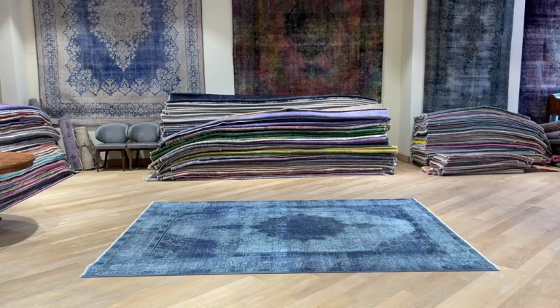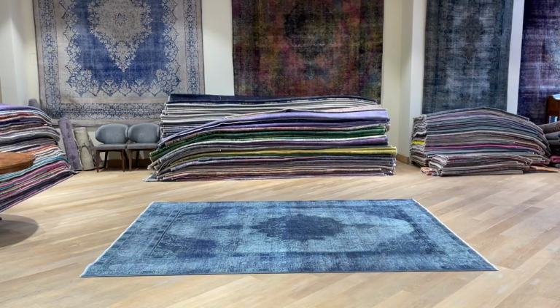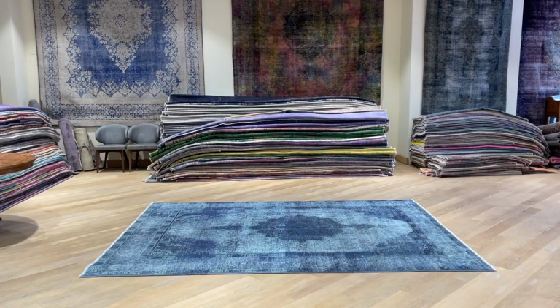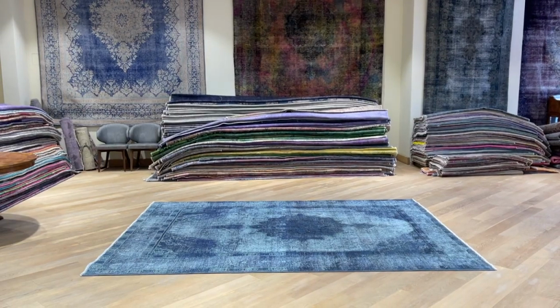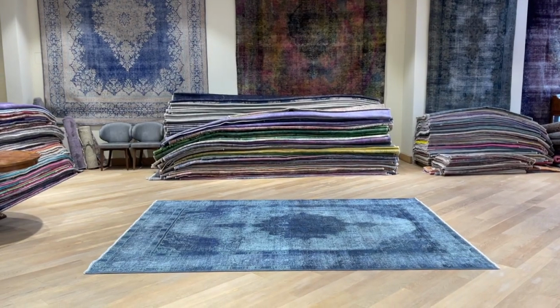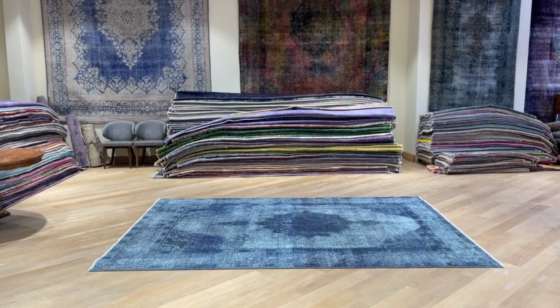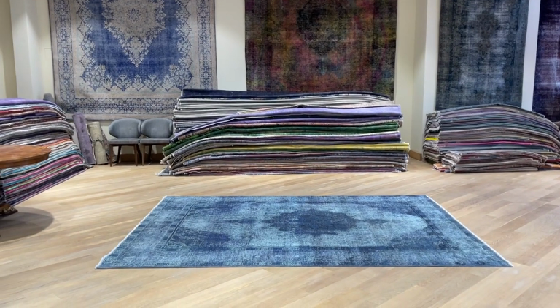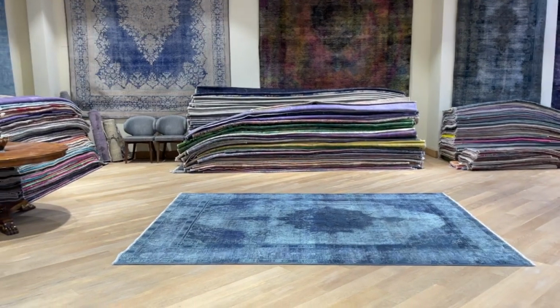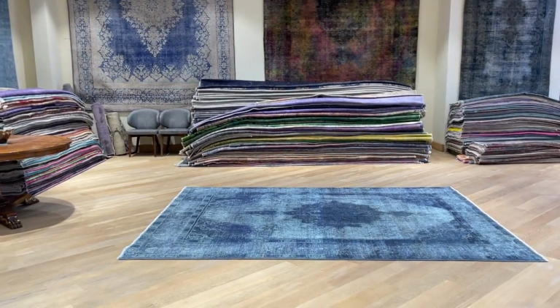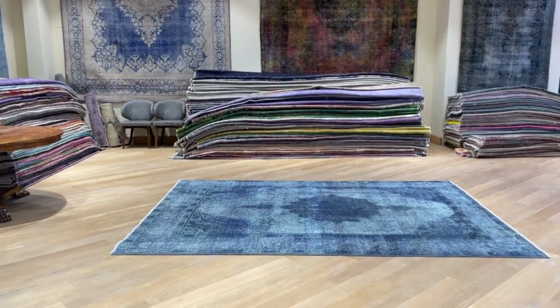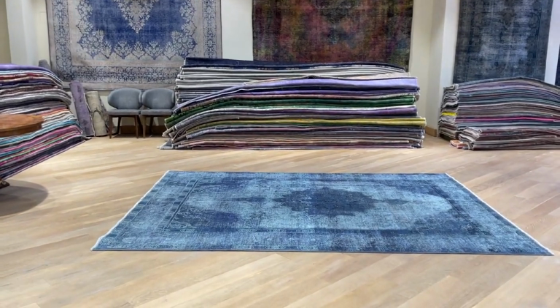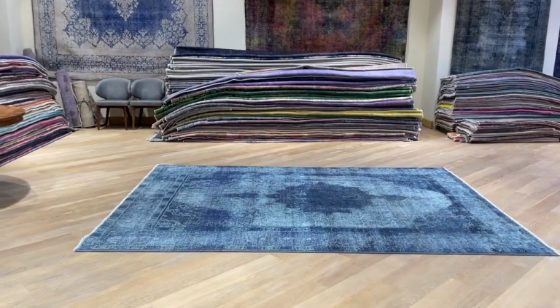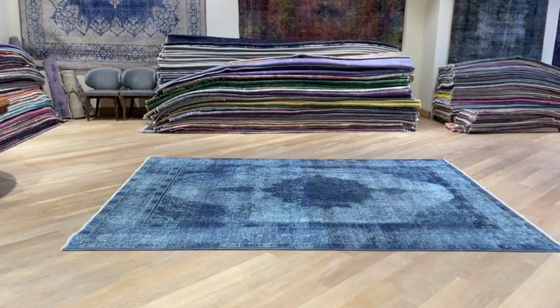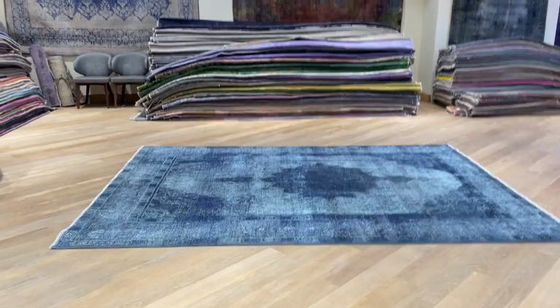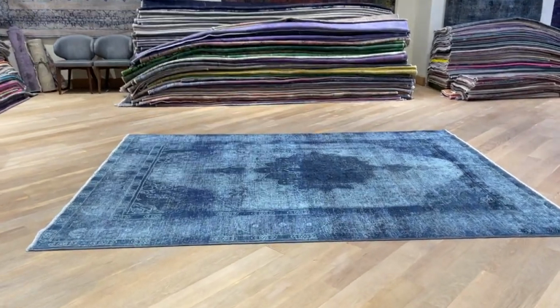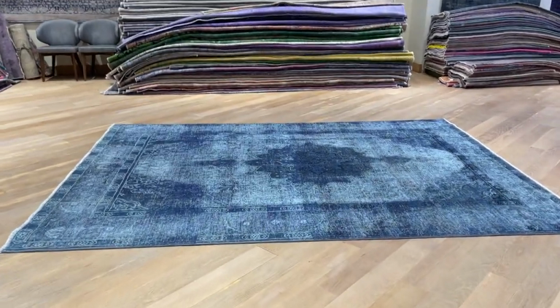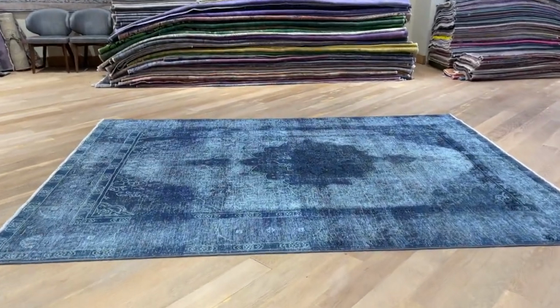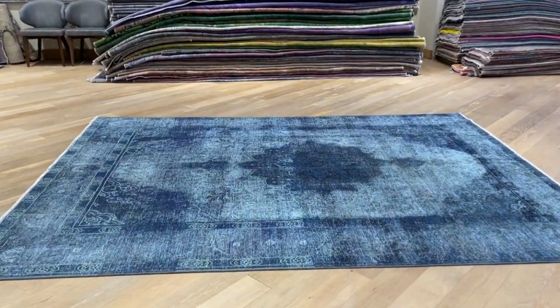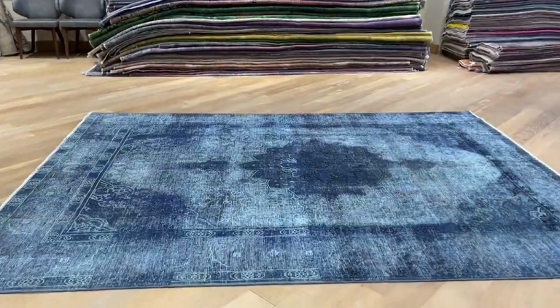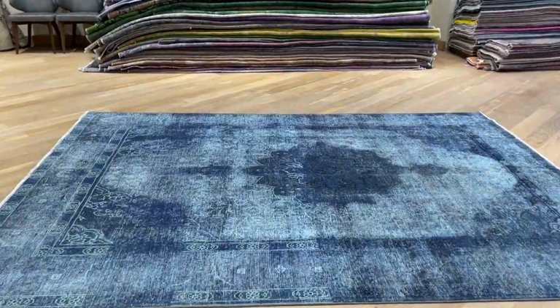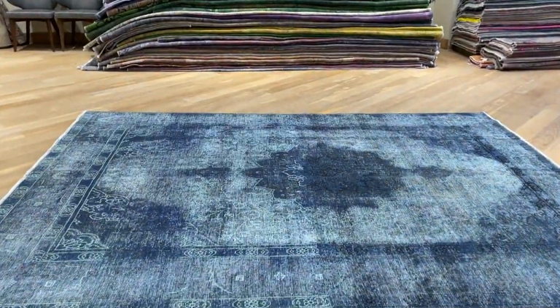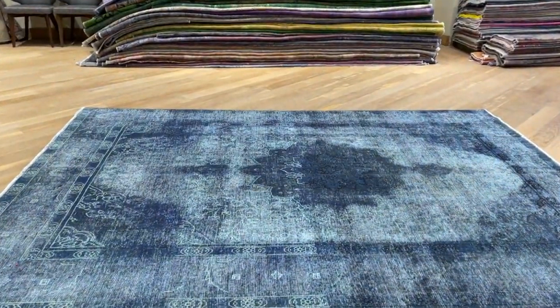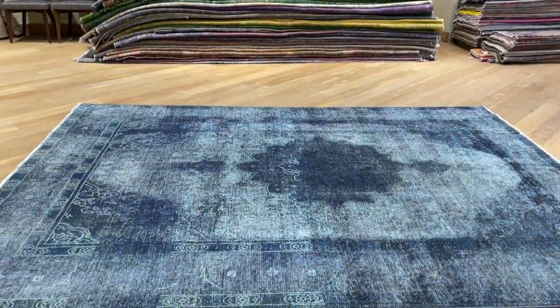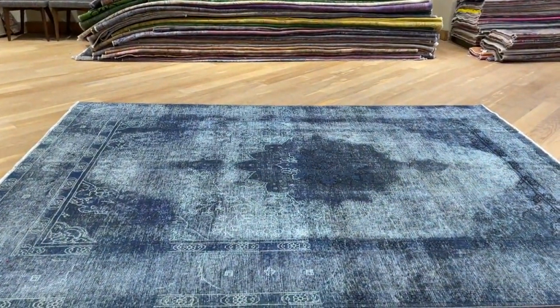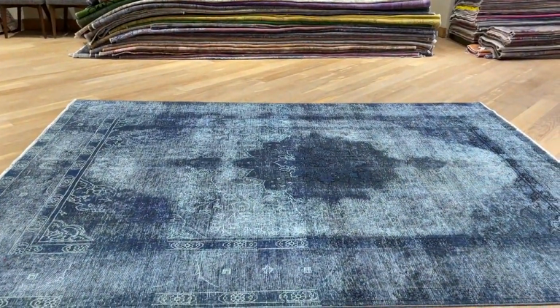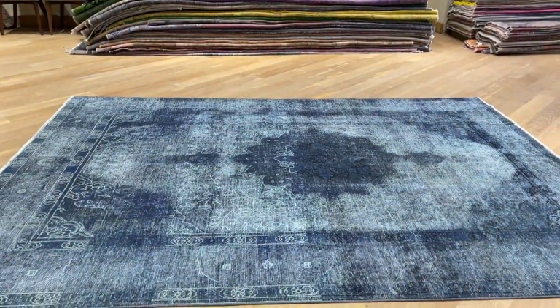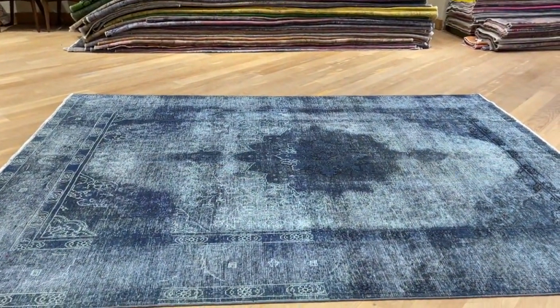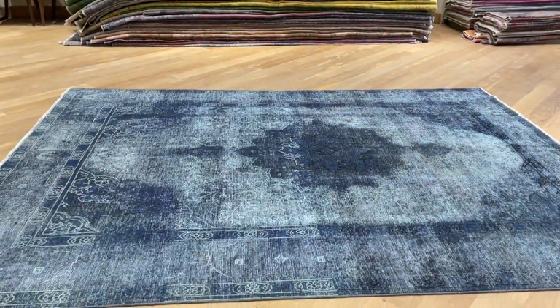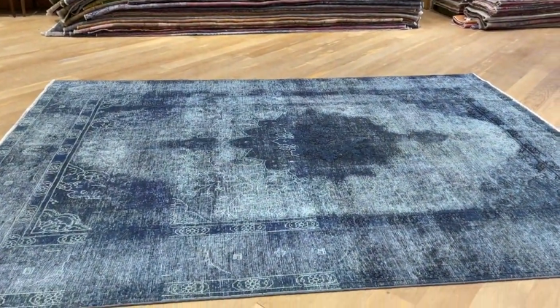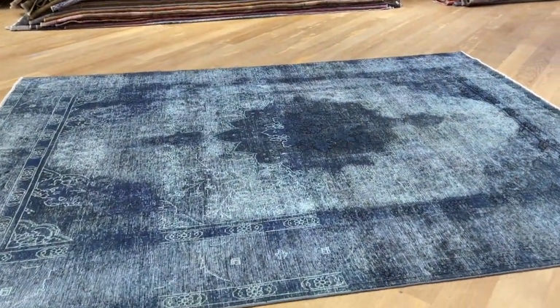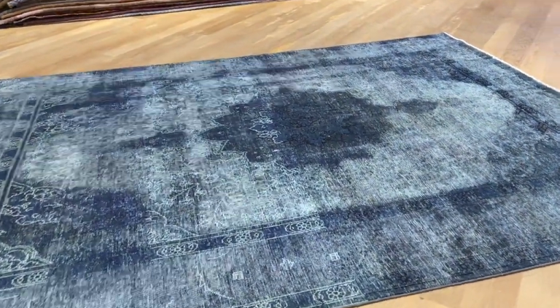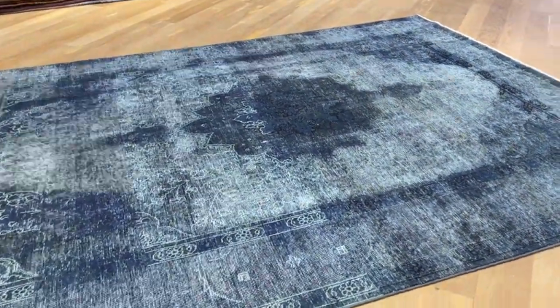This vintage carpet 23481 is a Persian handmade carpet. It's a stunningly beautiful blue carpet with a nice design and a unique feel and look about it.